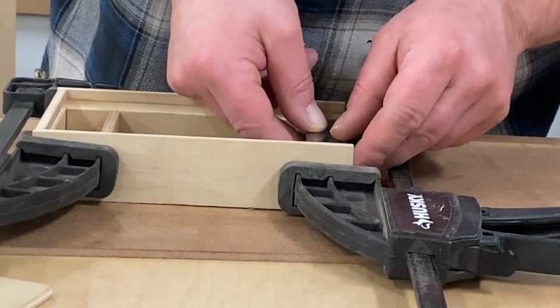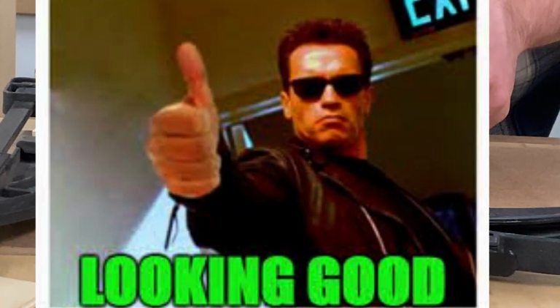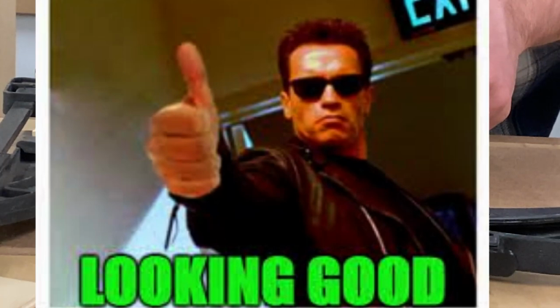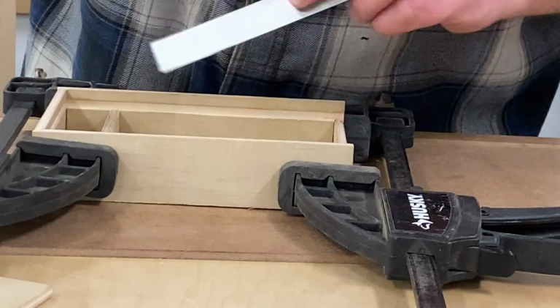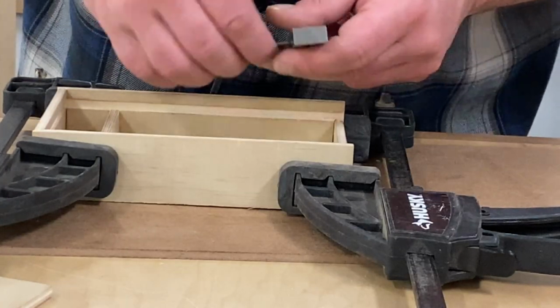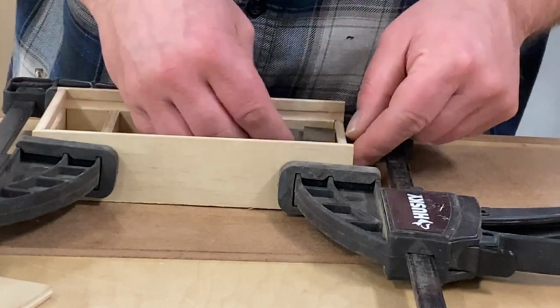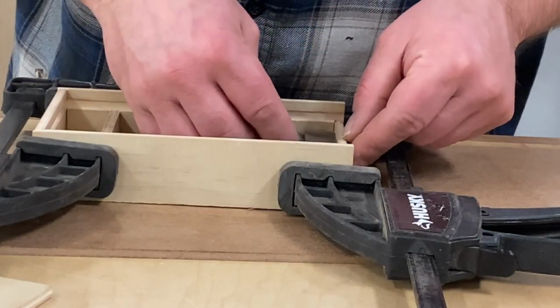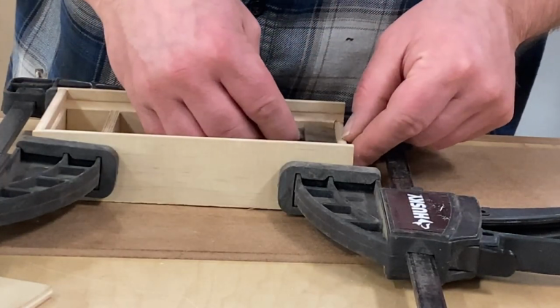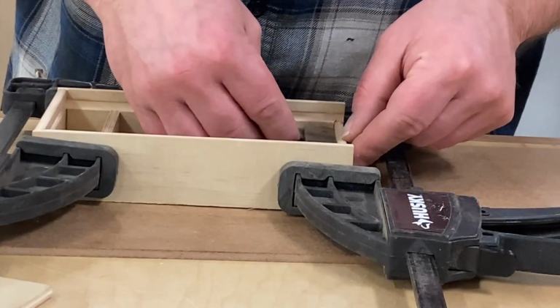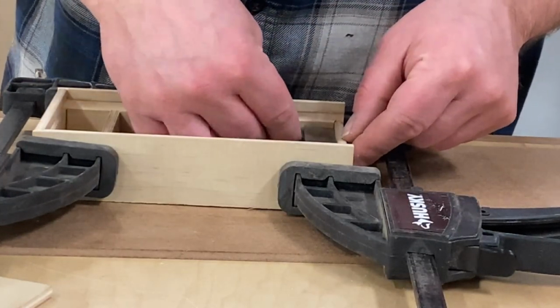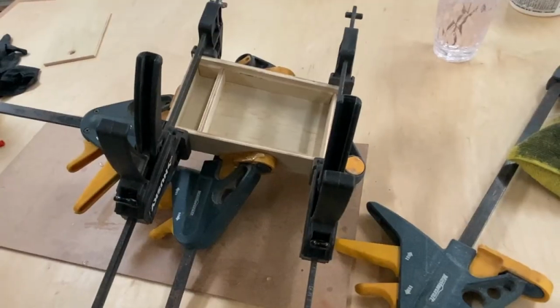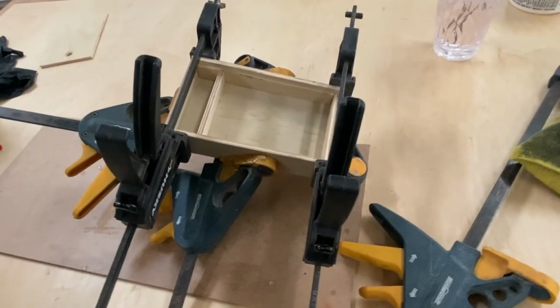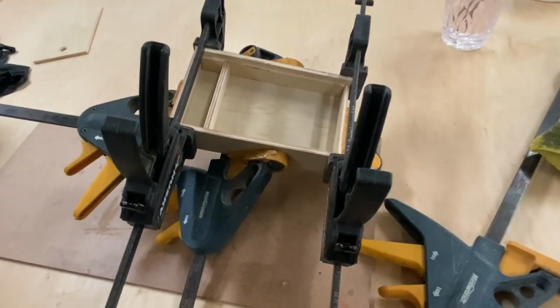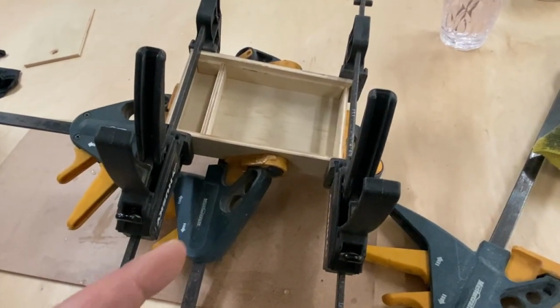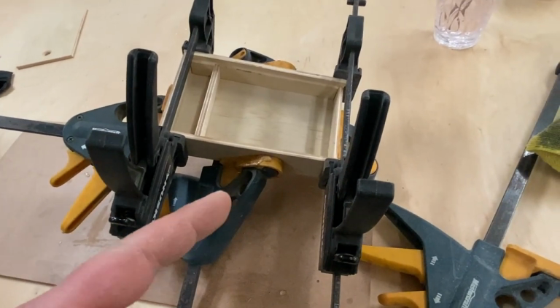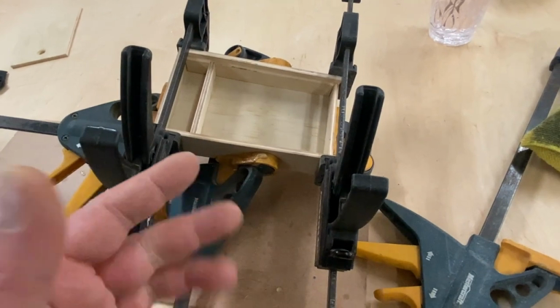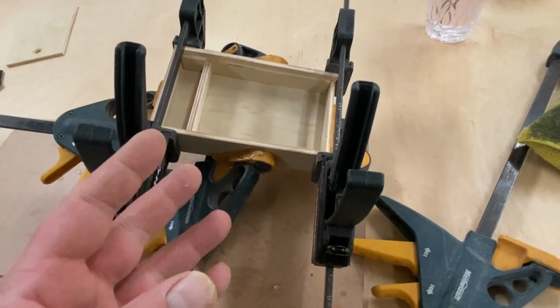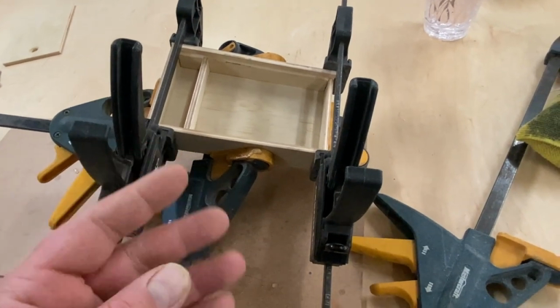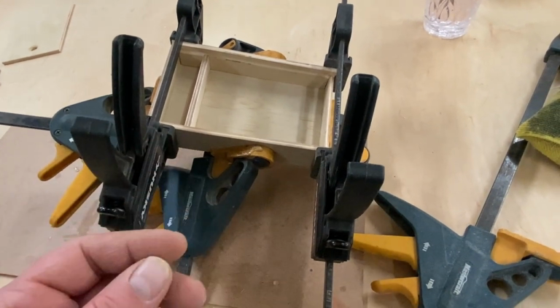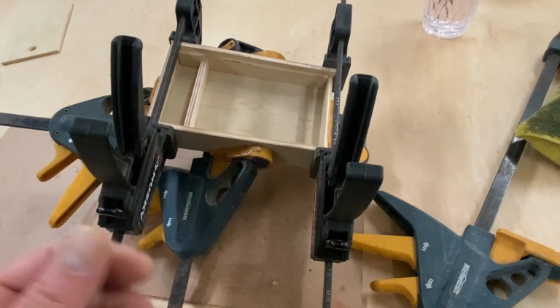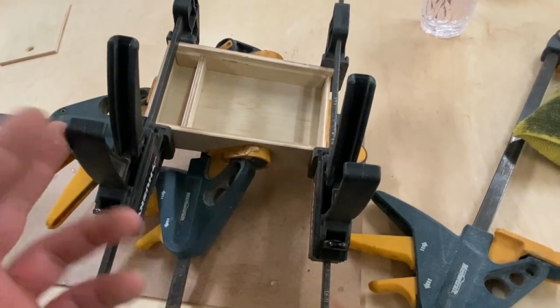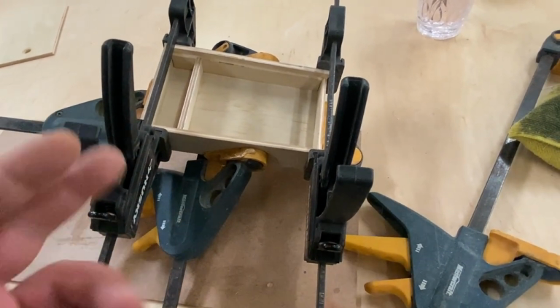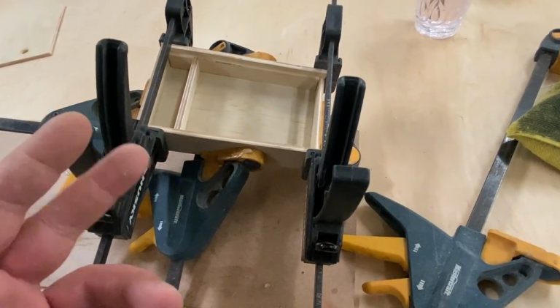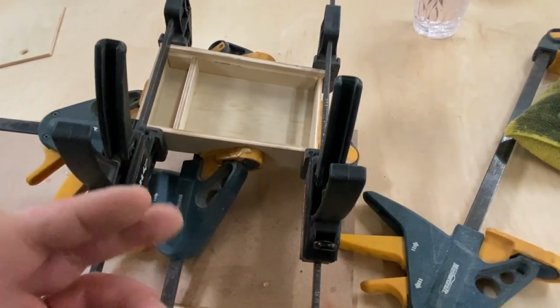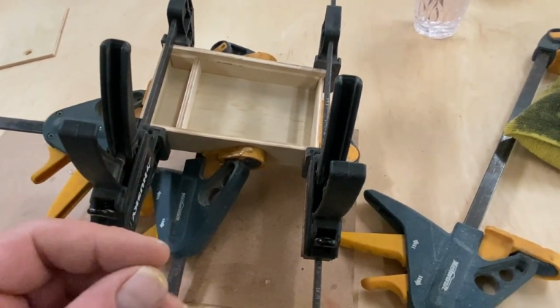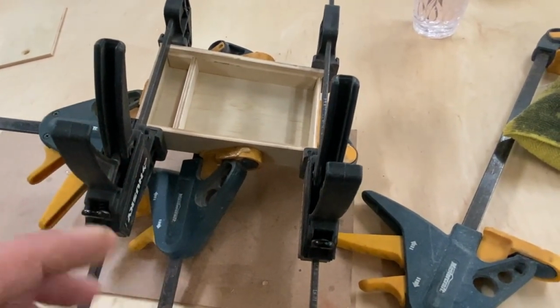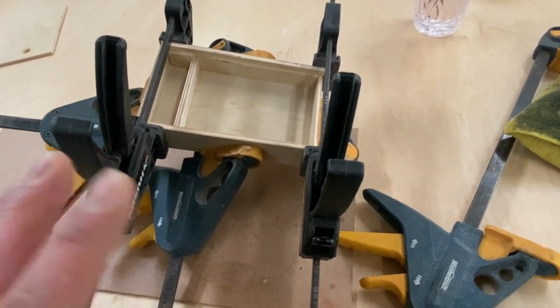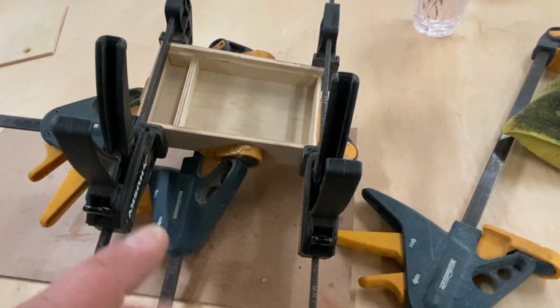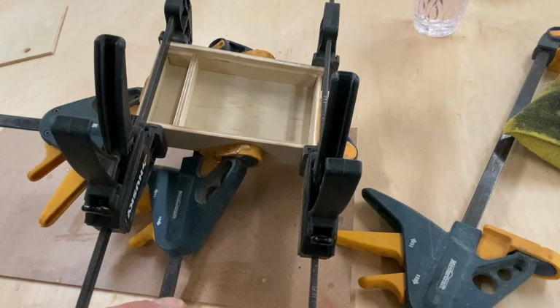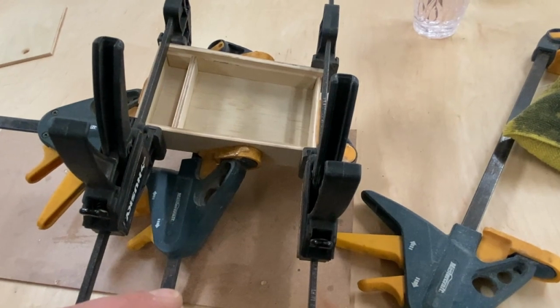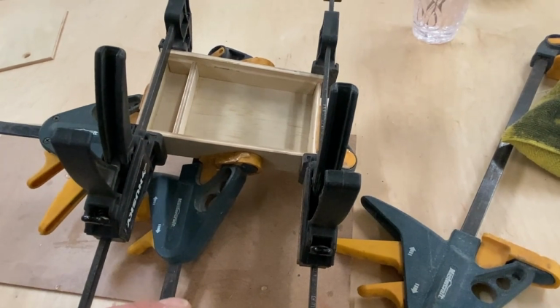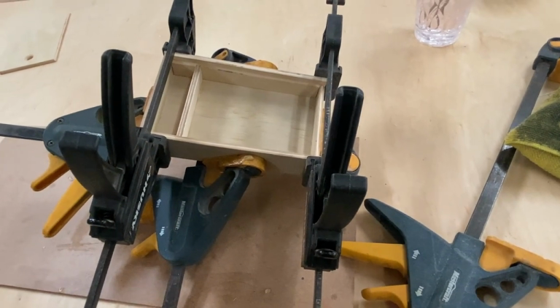We're going to let that sit for half an hour, and then we'll give the lid a little test fit and fine-tune this sucker up.